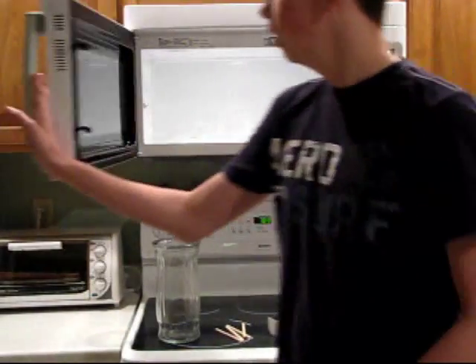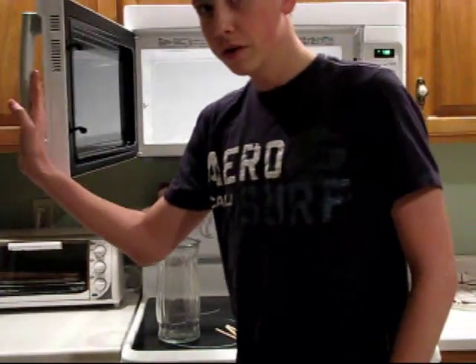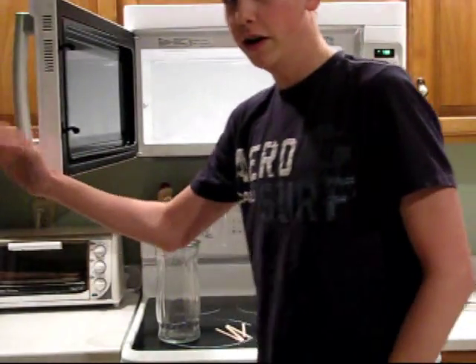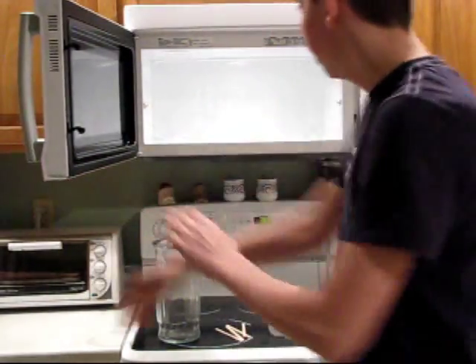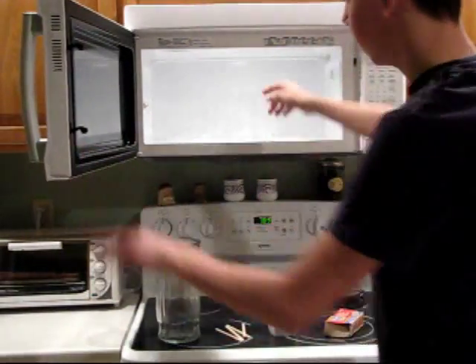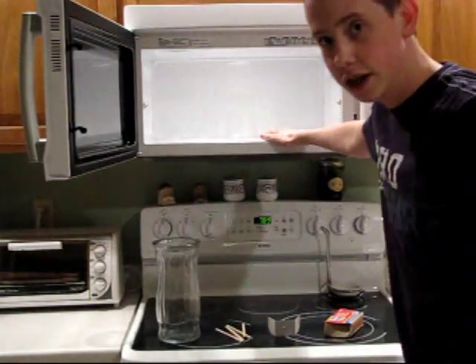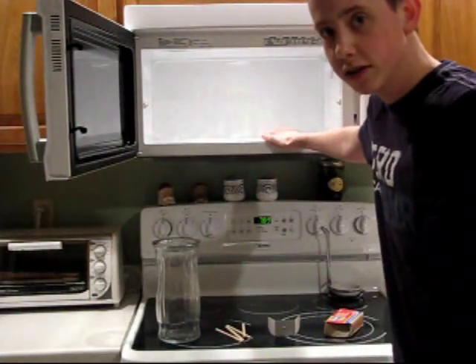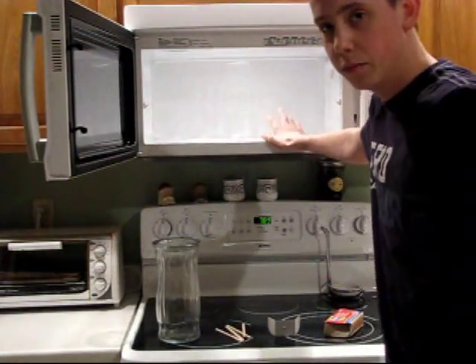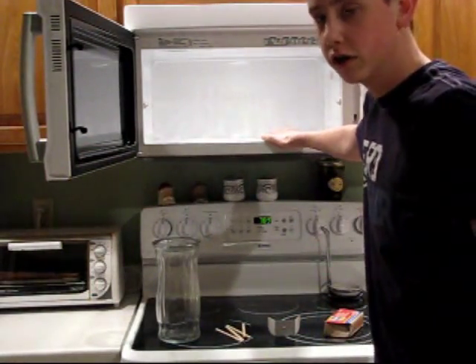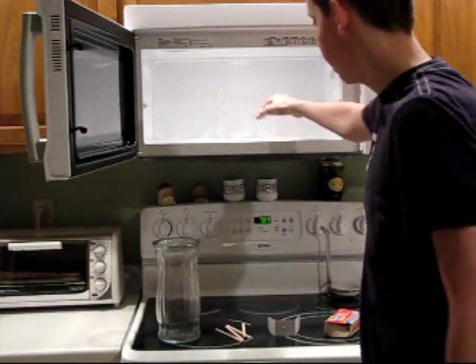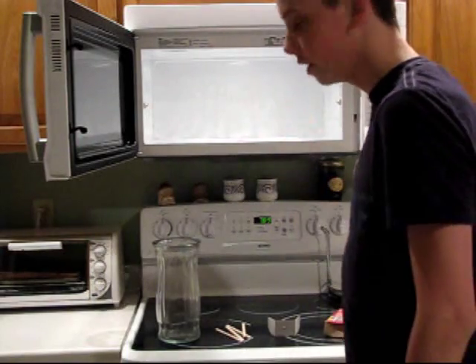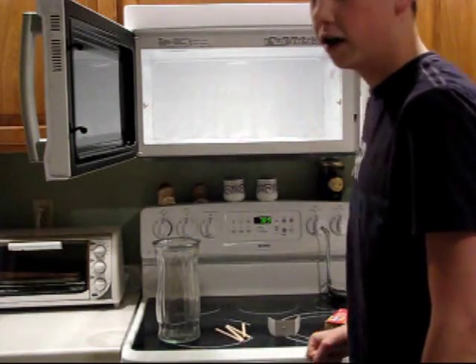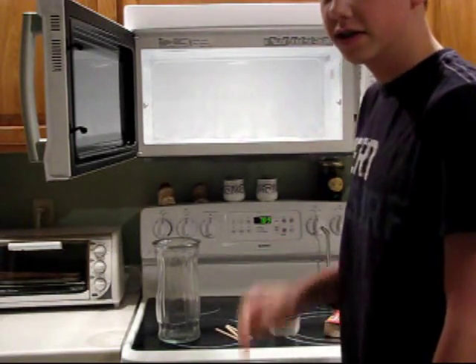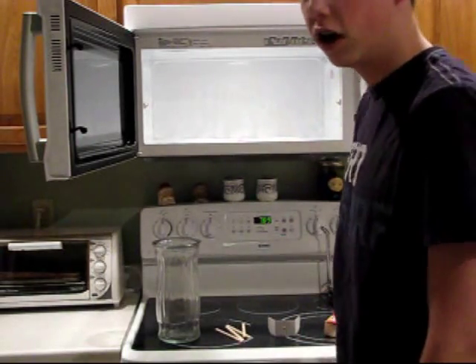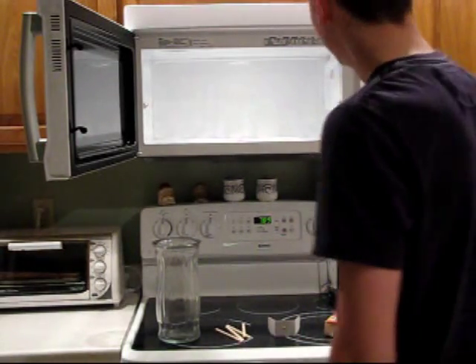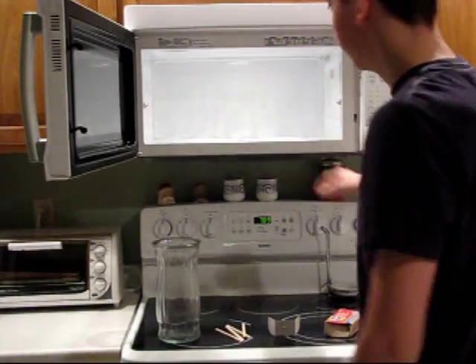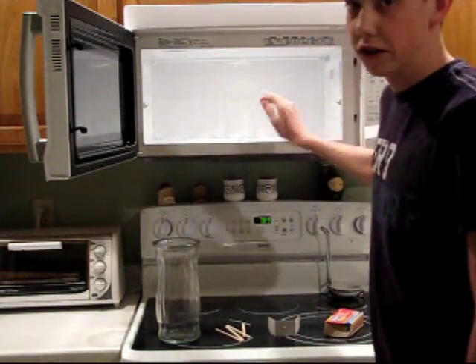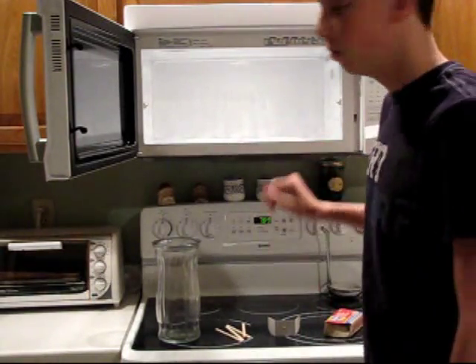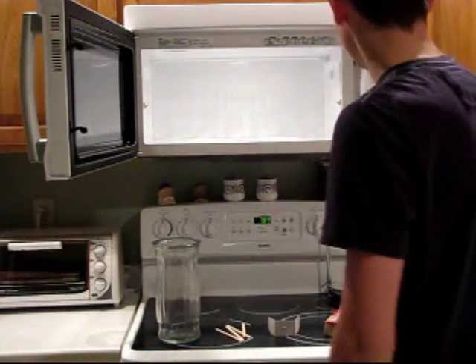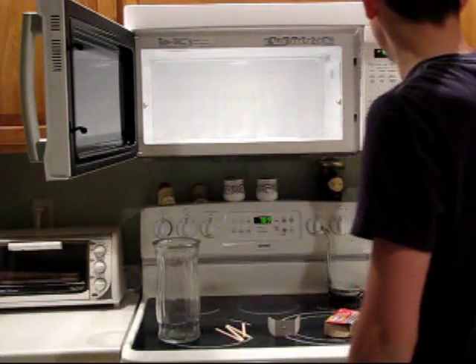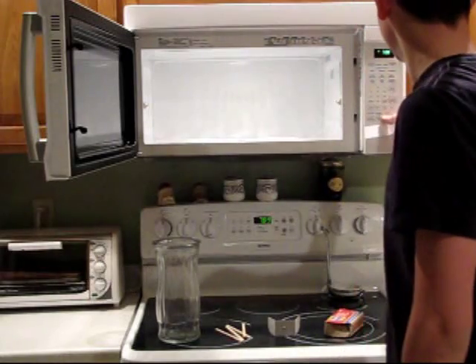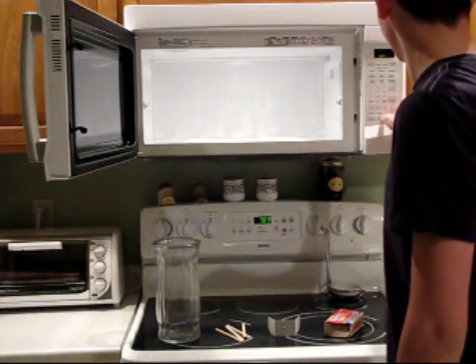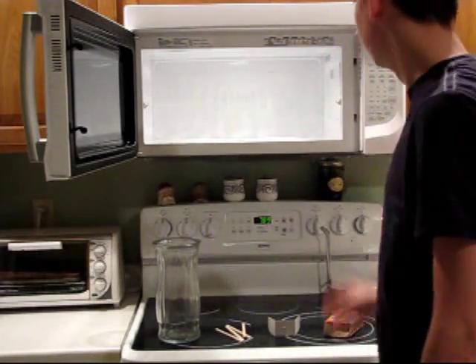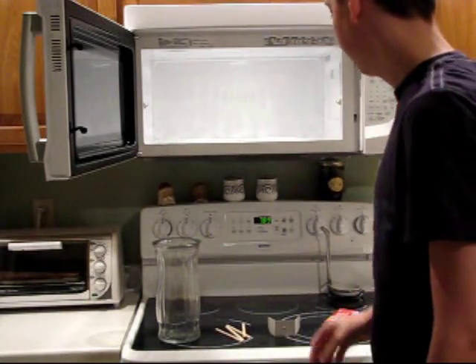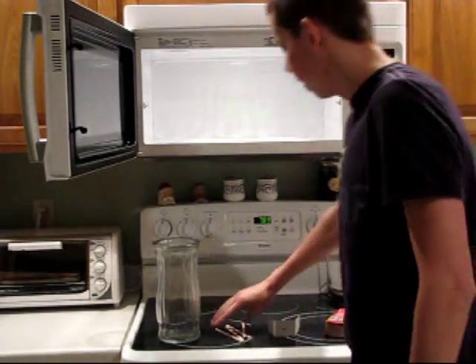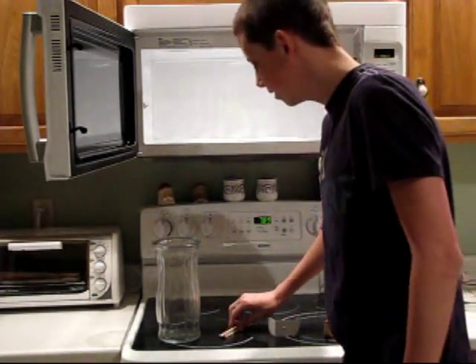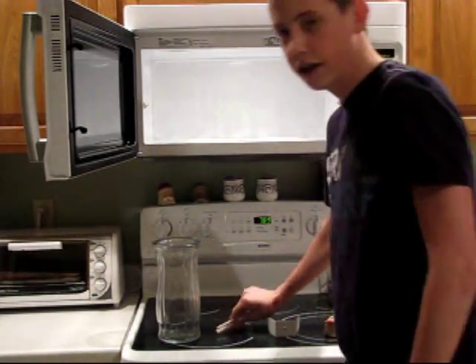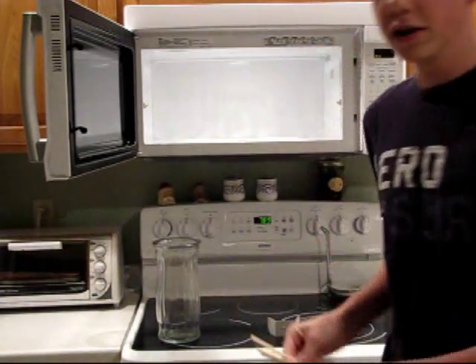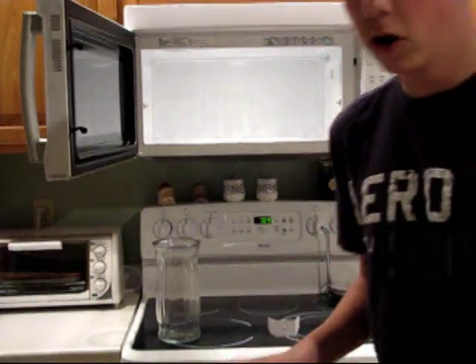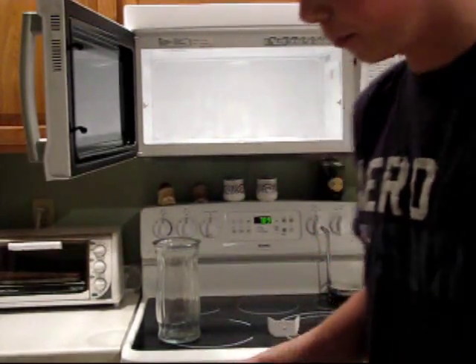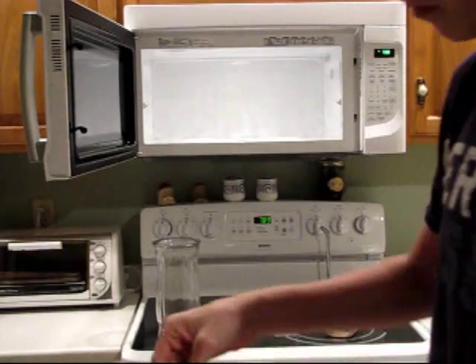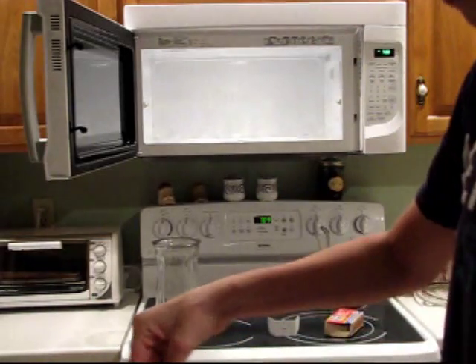Now you gotta open your microwave and if you have a turntable inside make sure you take the turntable out and set it off, because if it's on it won't work.